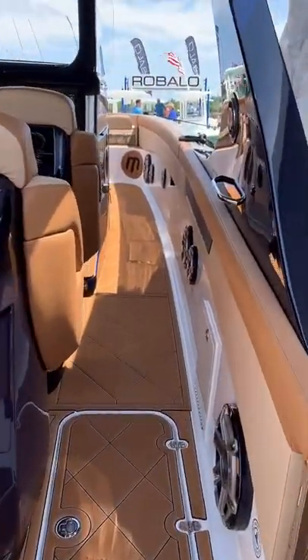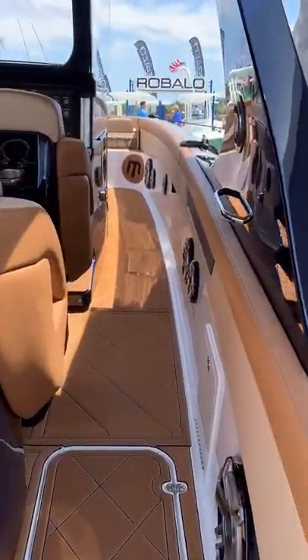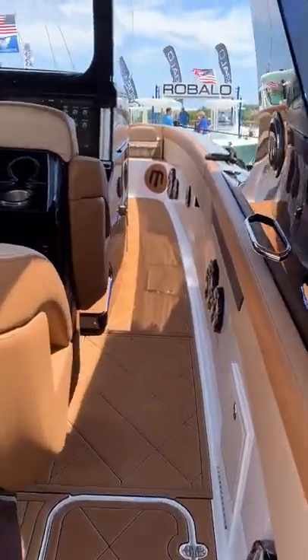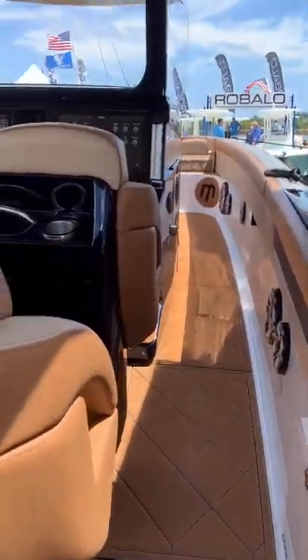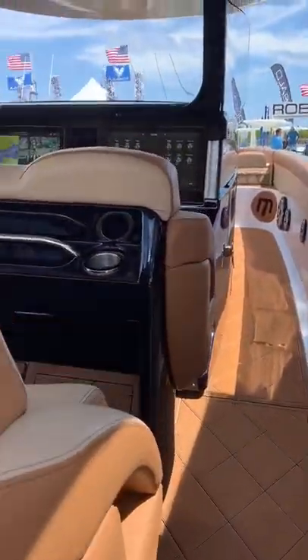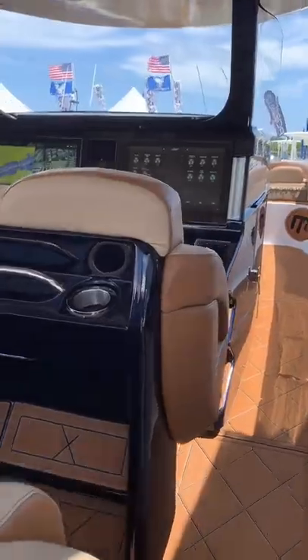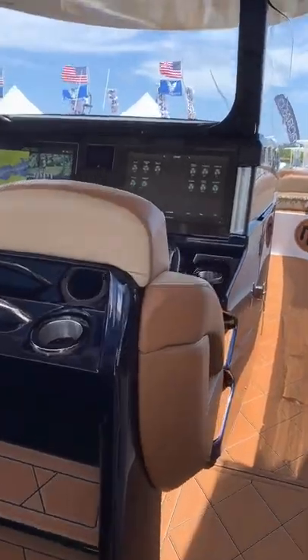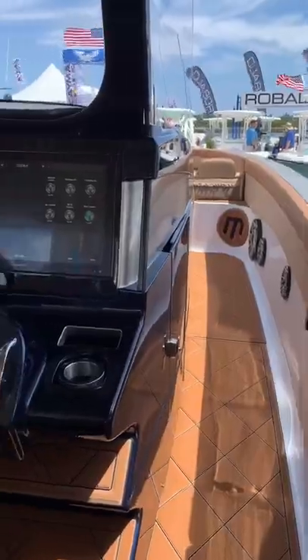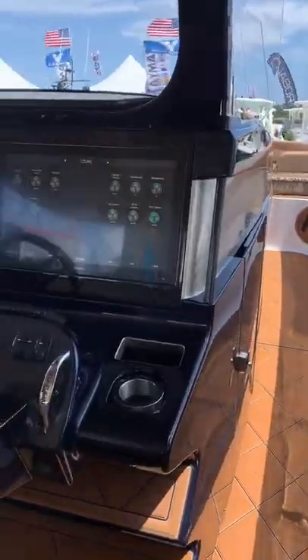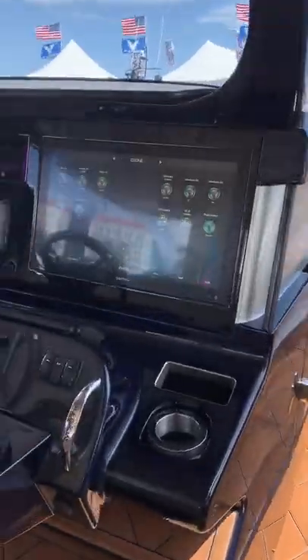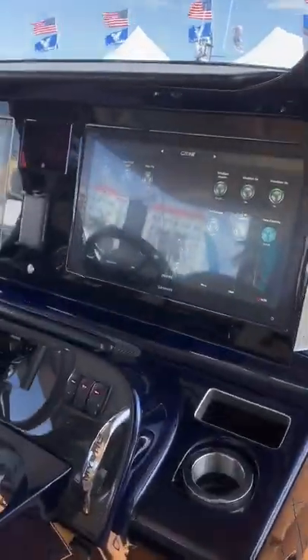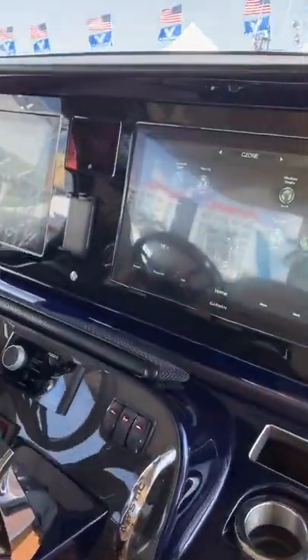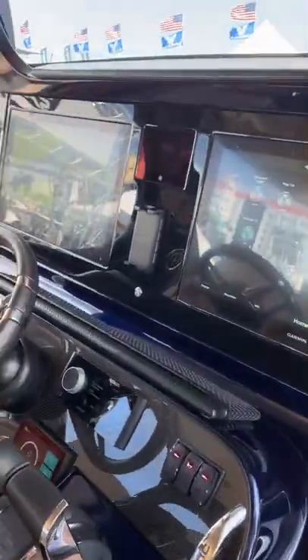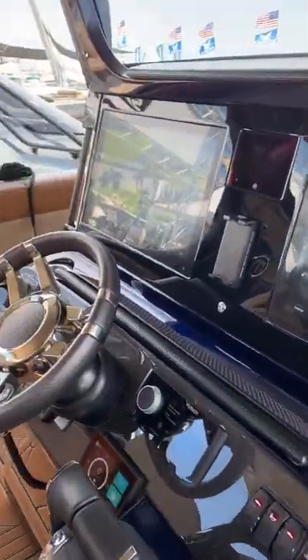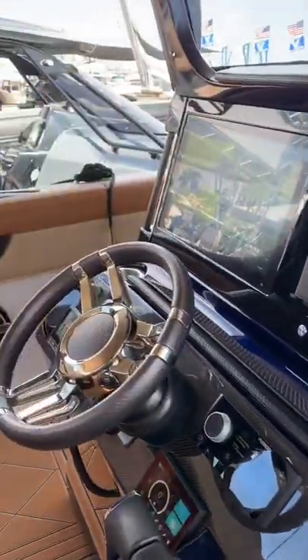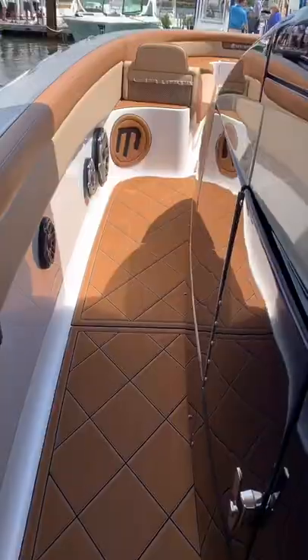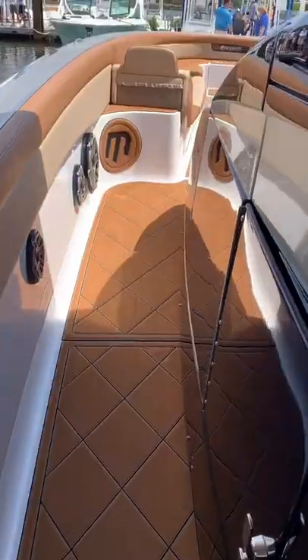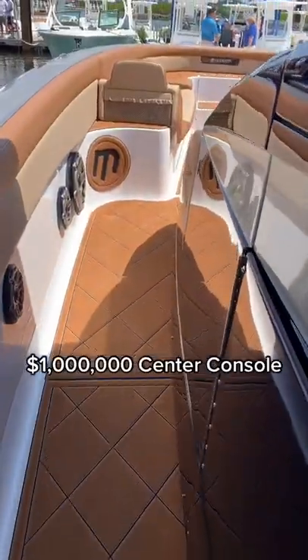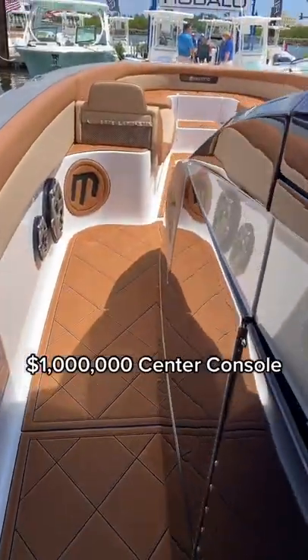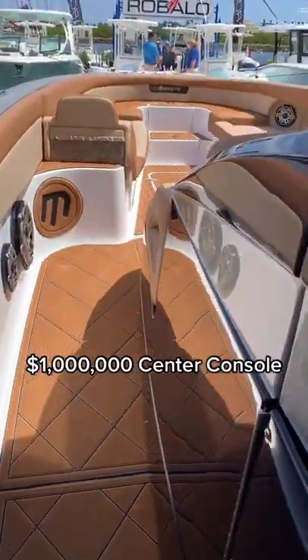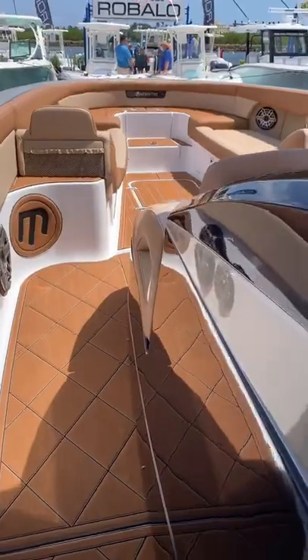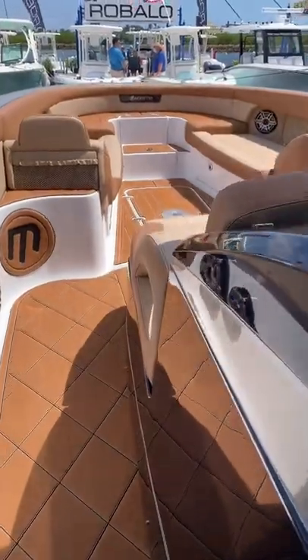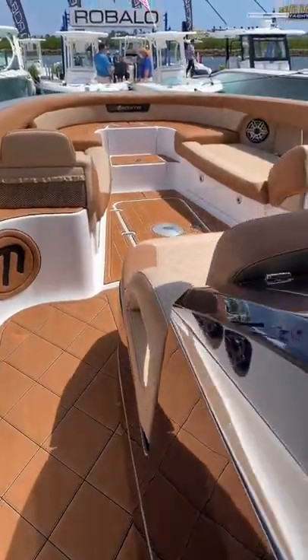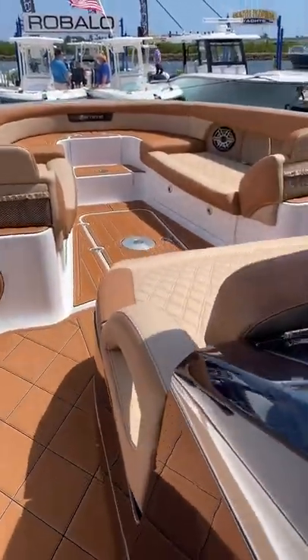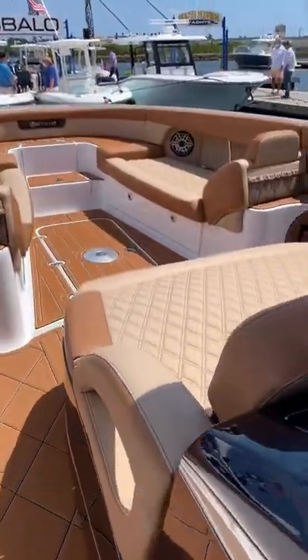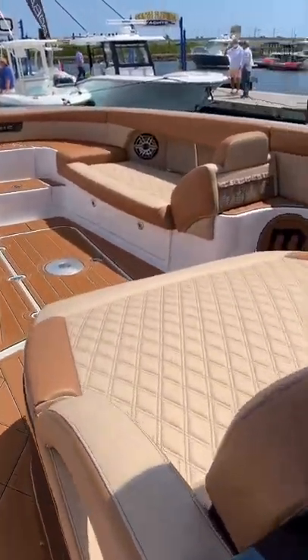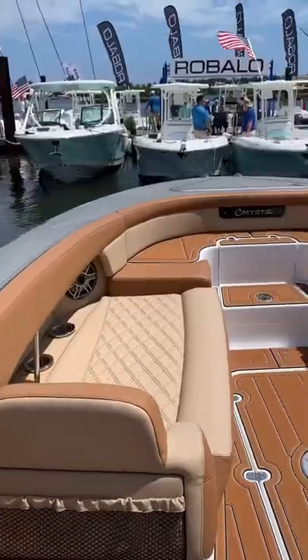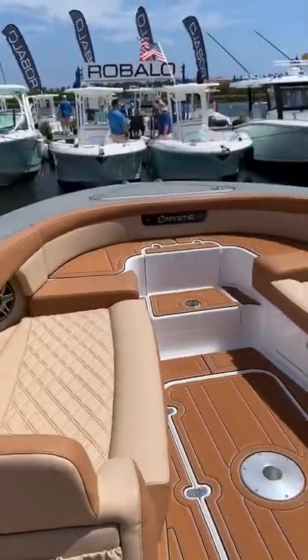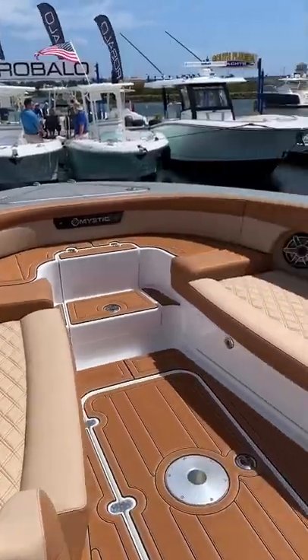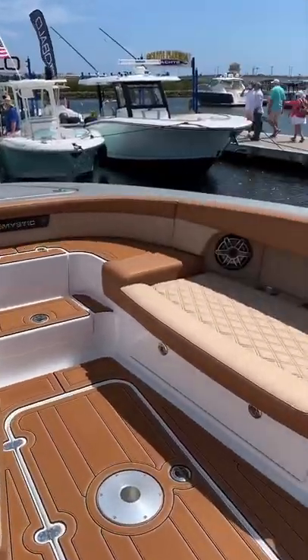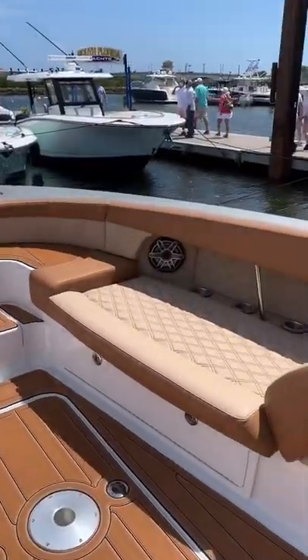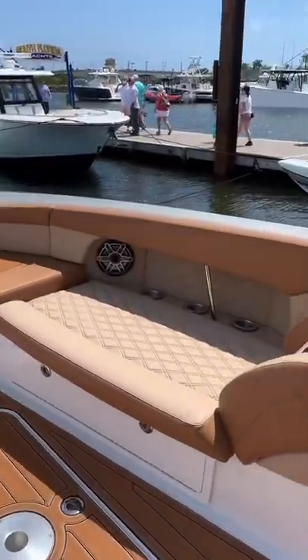It's got a massive JL audio system, a fully carbon fiber dash, and dual 22-inch Garmin displays. The base, C-decking, and the cross-quilted vinyl really makes you feel like you're sitting in a Bentley.